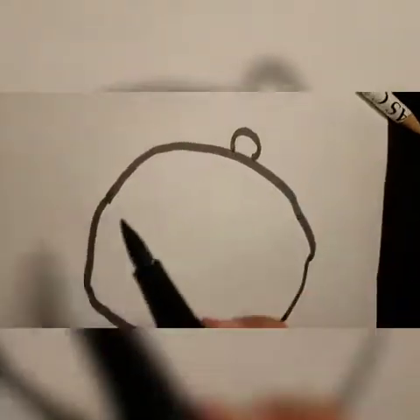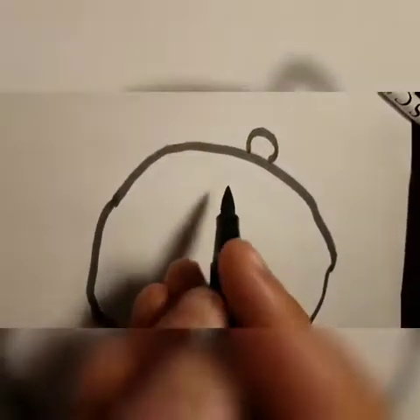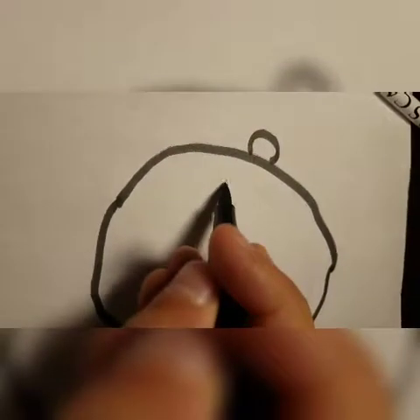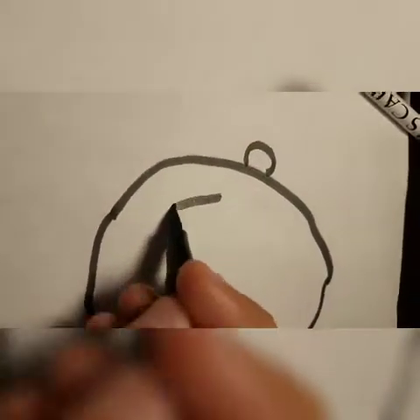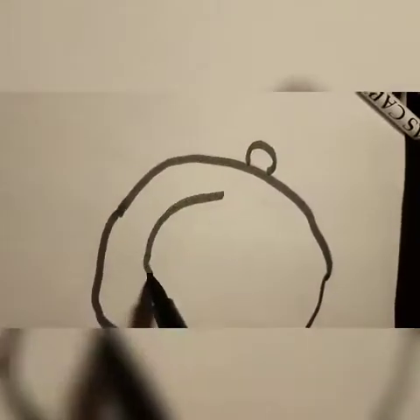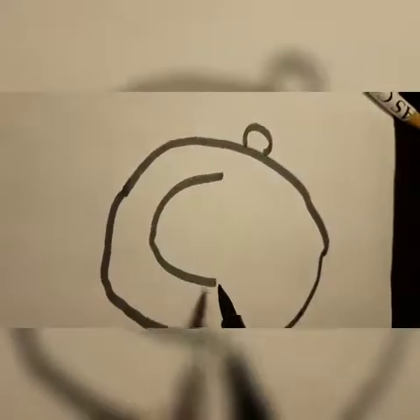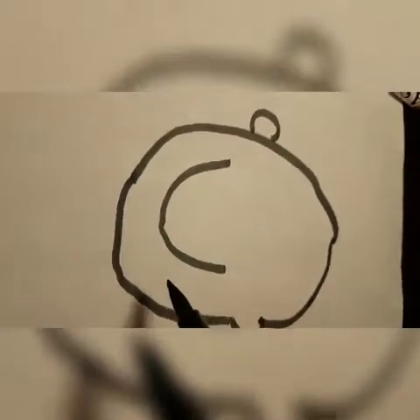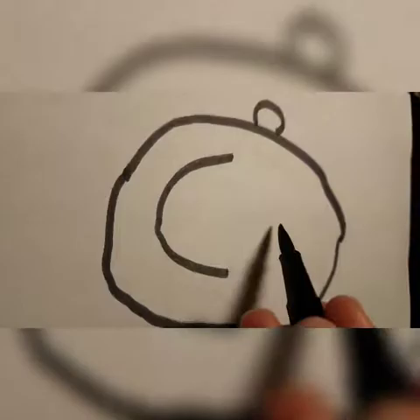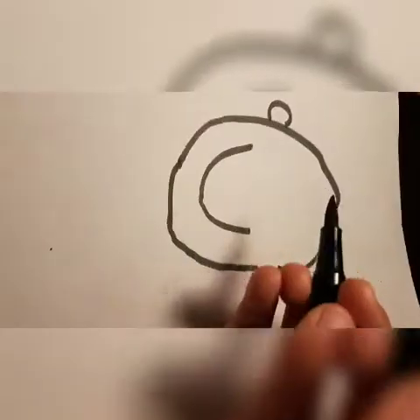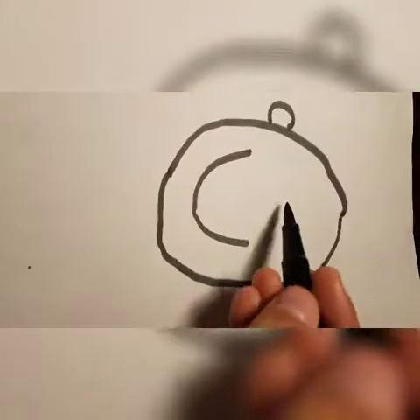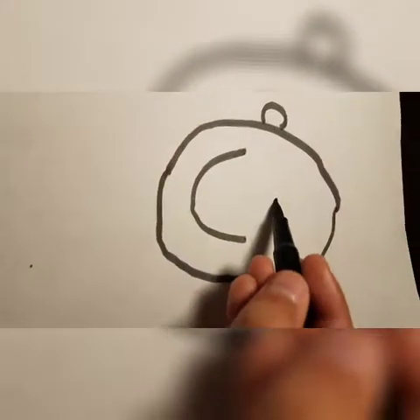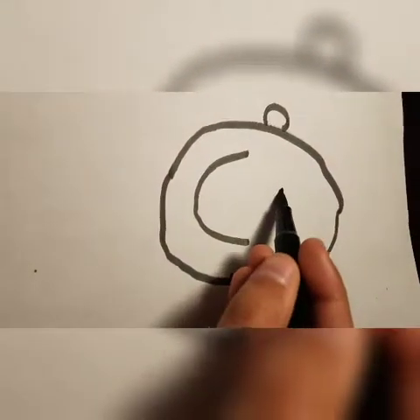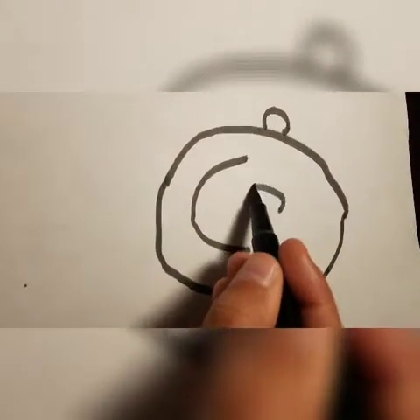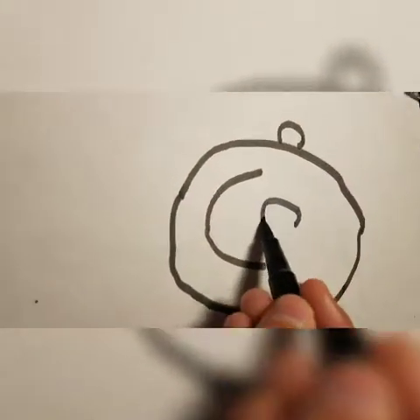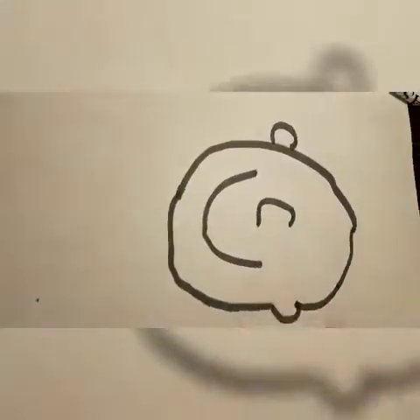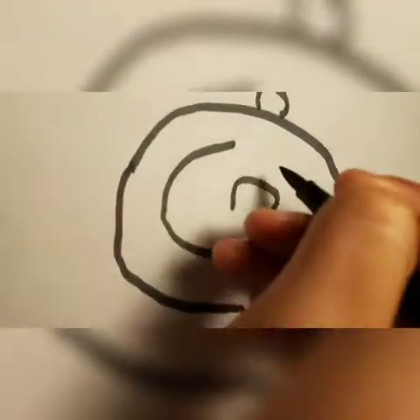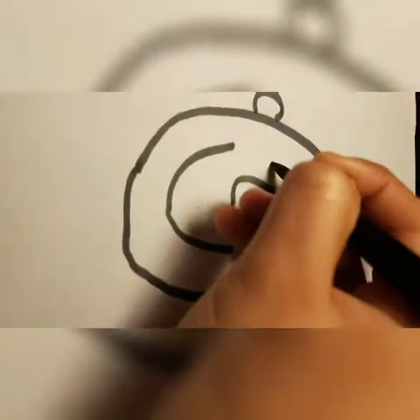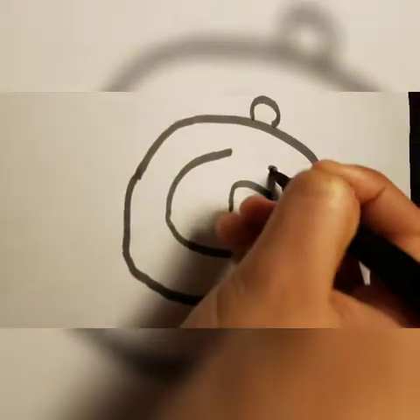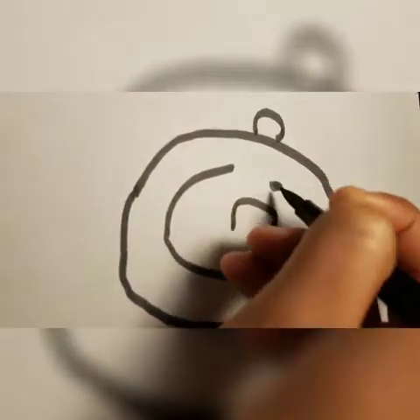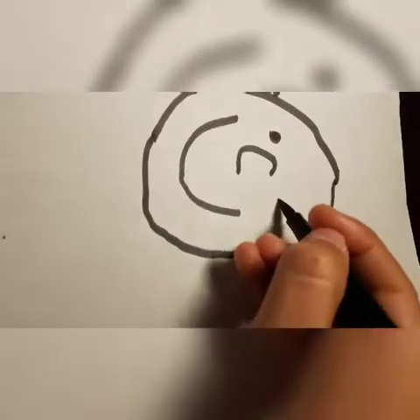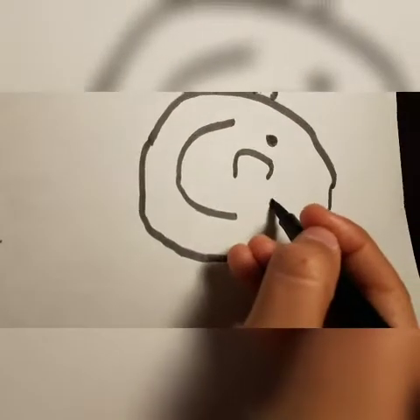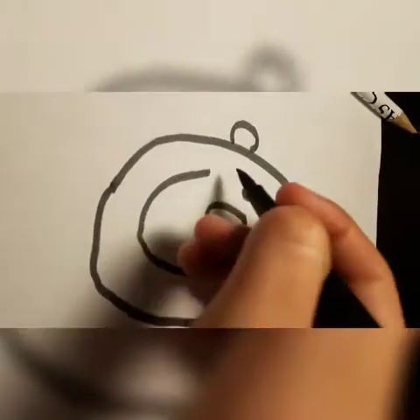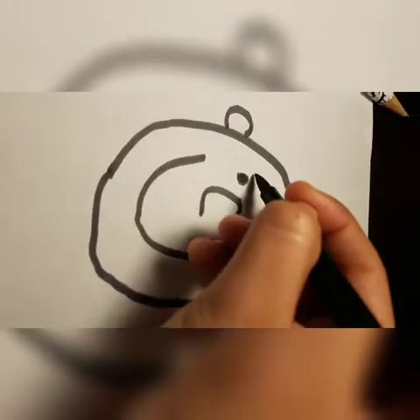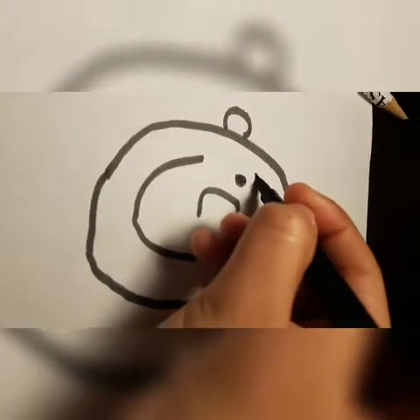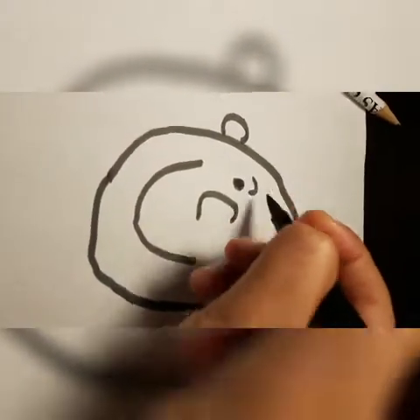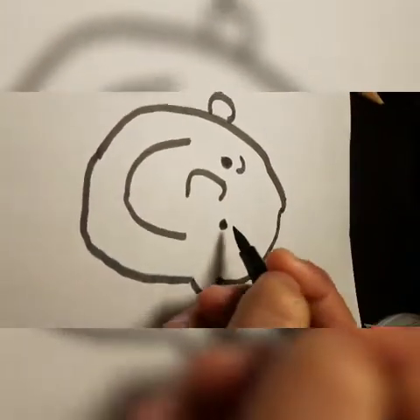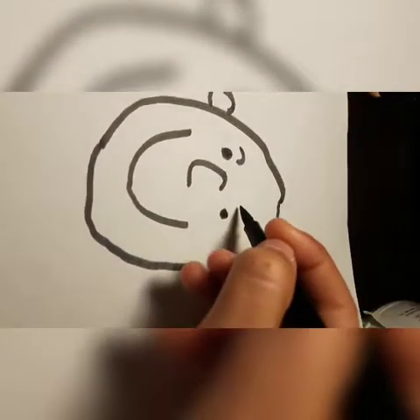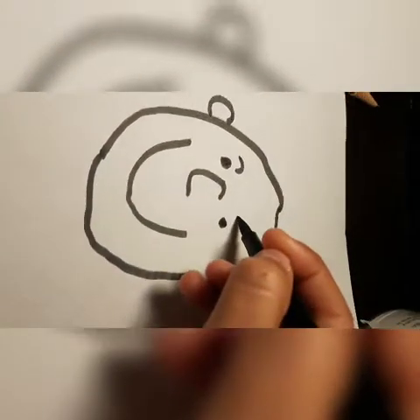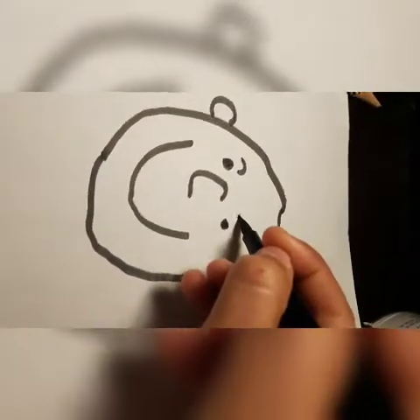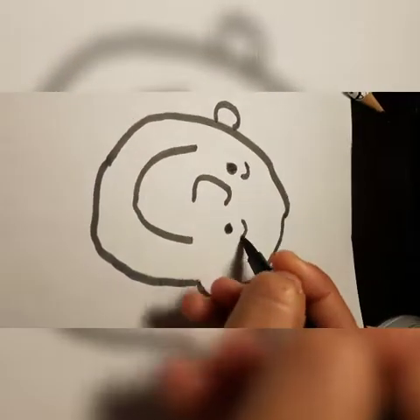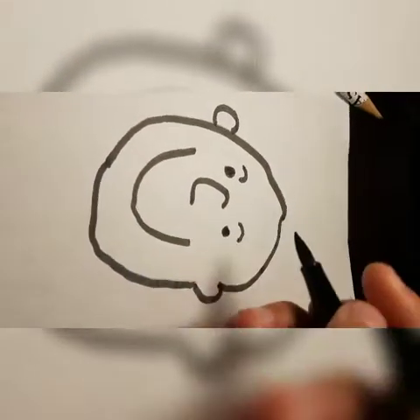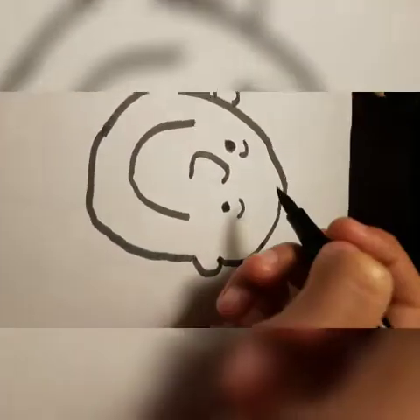Then you want to make a big U, but without the Y. Then you want to do a C right here. And an O right here. And the other side. It looks creepy.